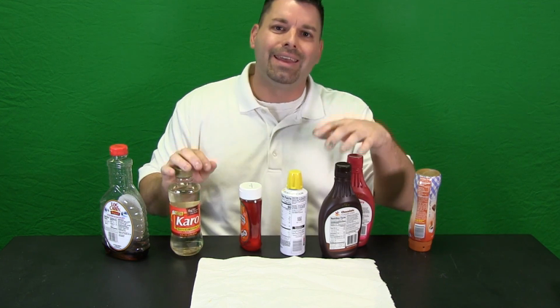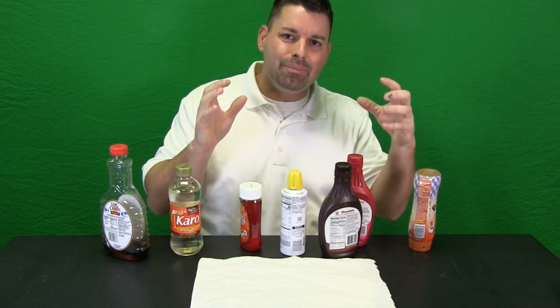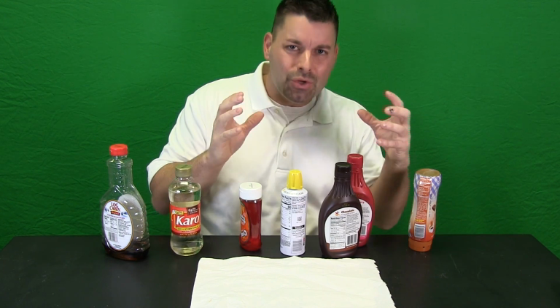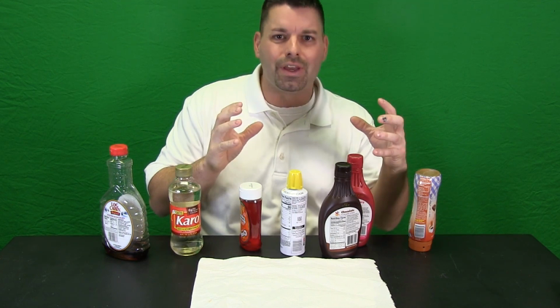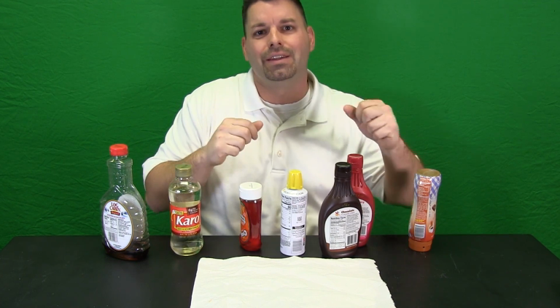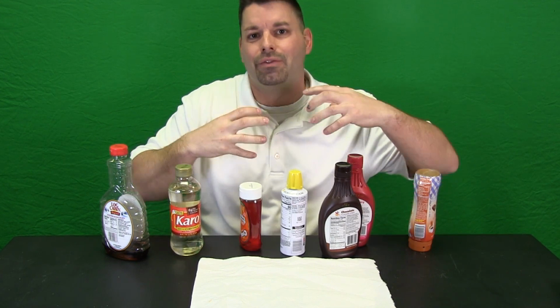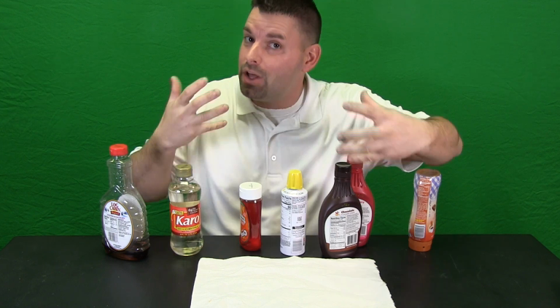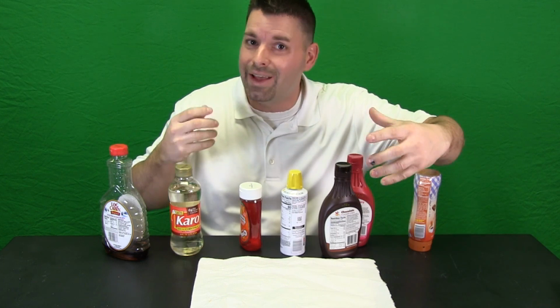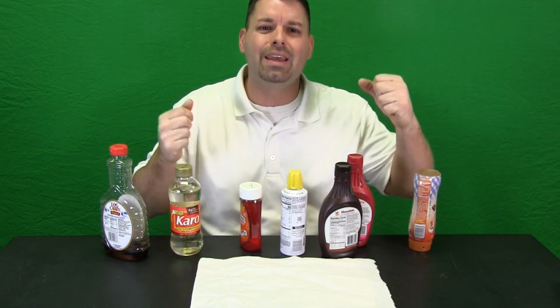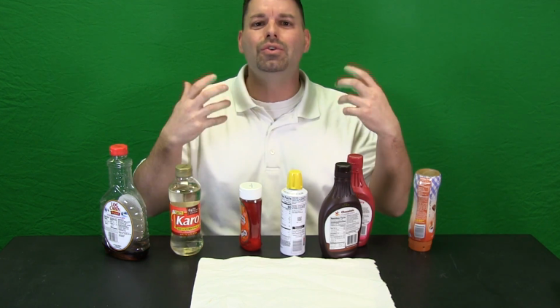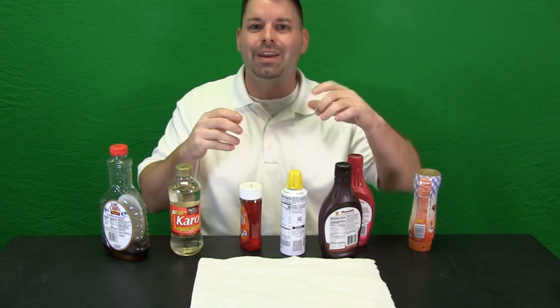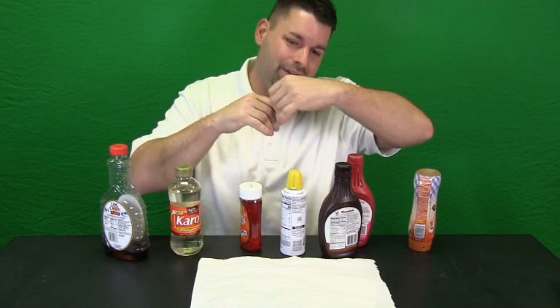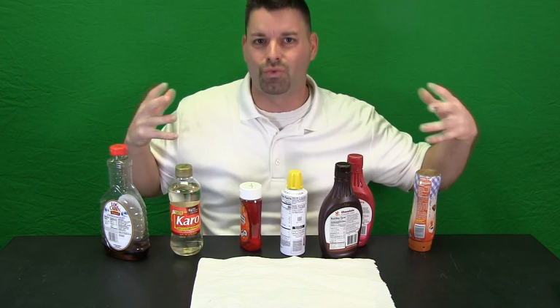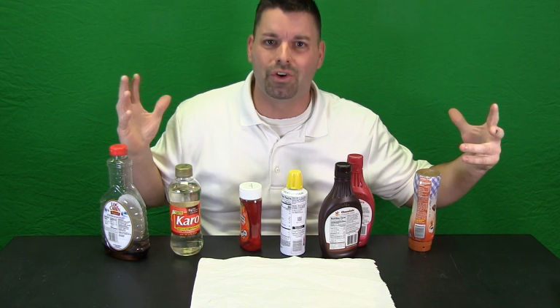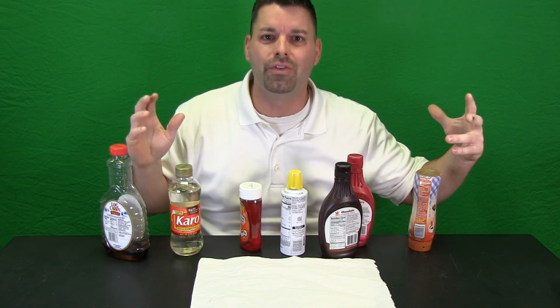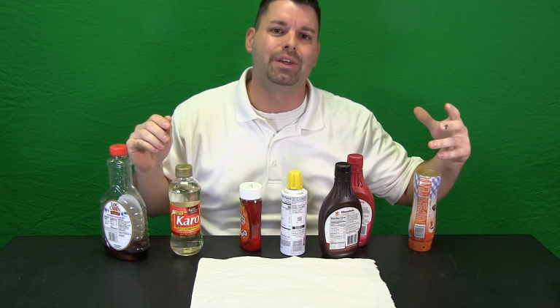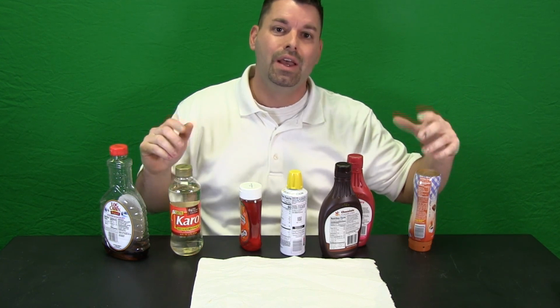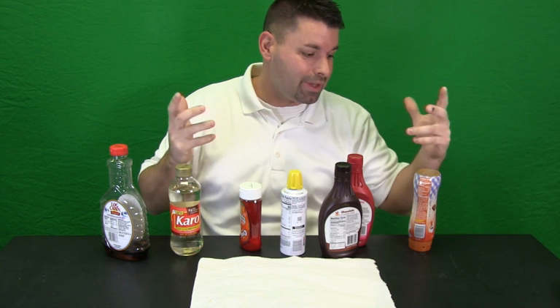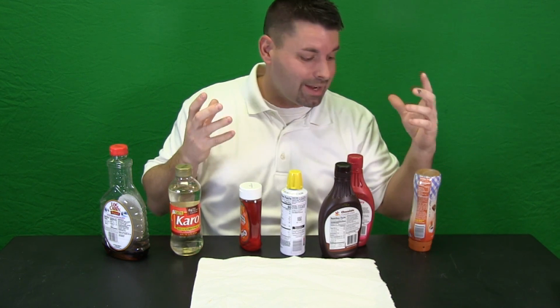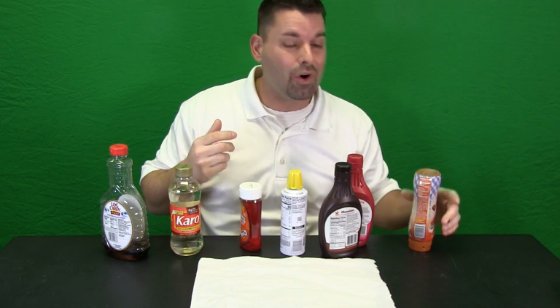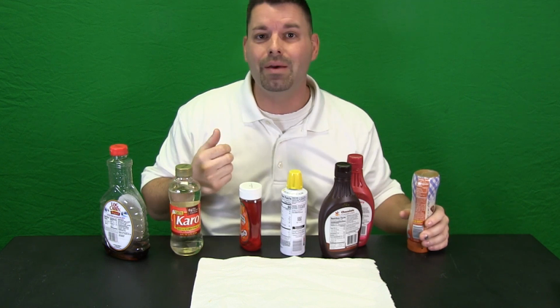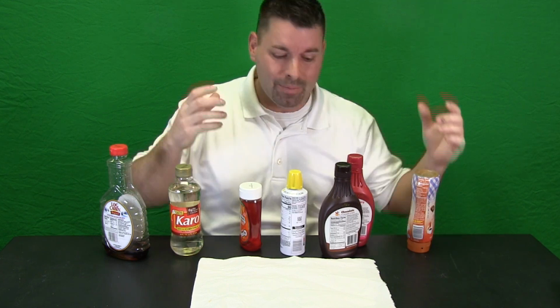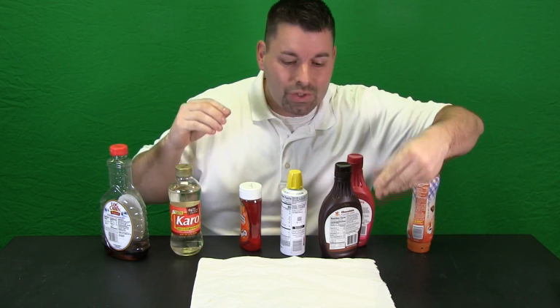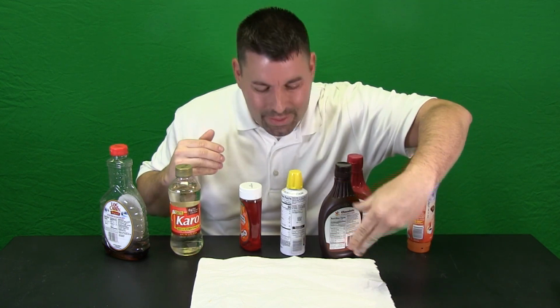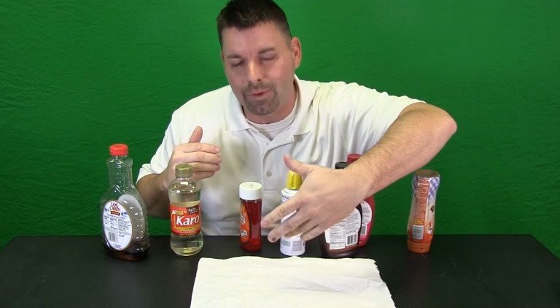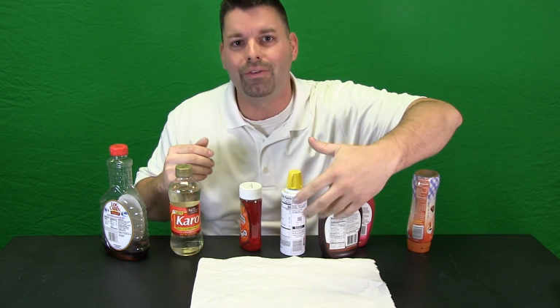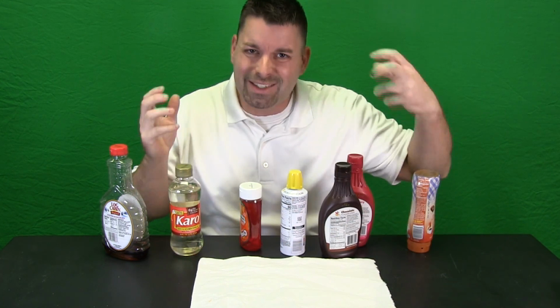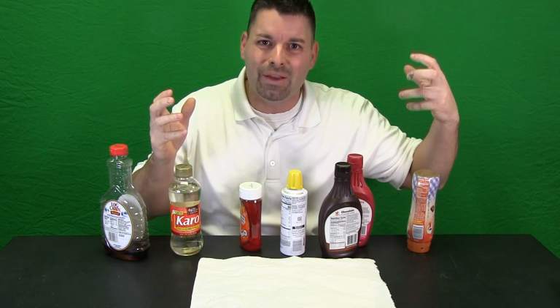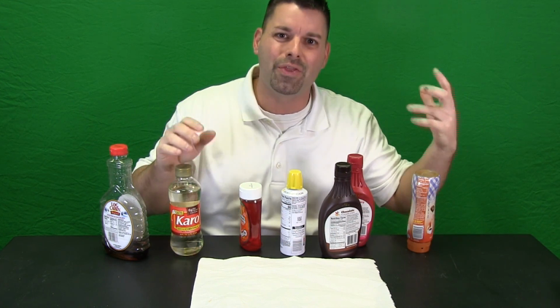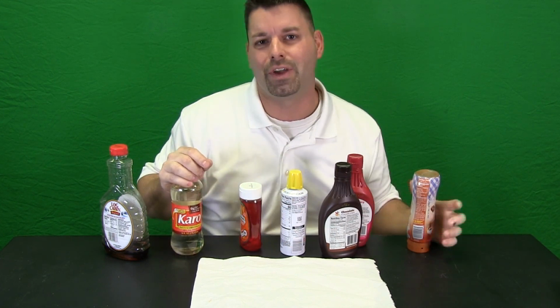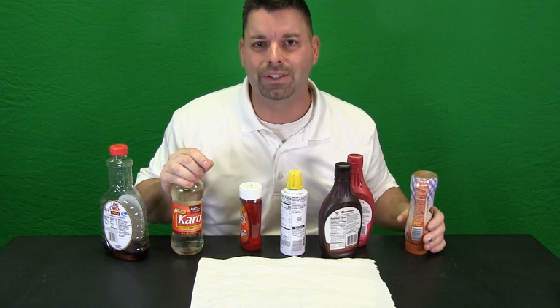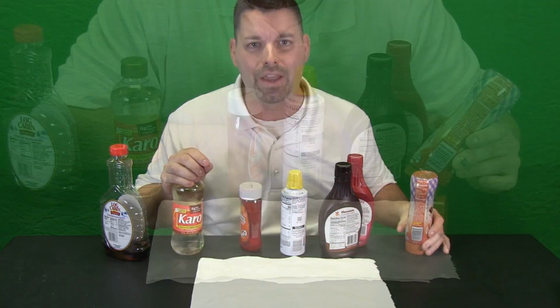It cannot be too thick that it does not flow, and it cannot be too runny that it just runs all over the place. So I think it is time to open them up, squeeze a little bit out, and see what their thickness is like.